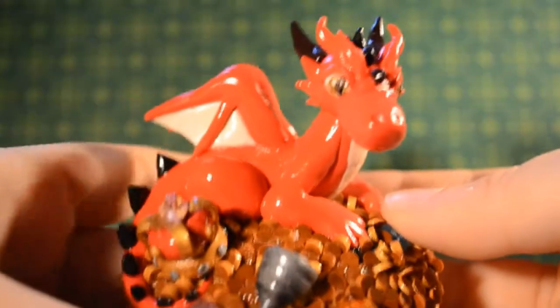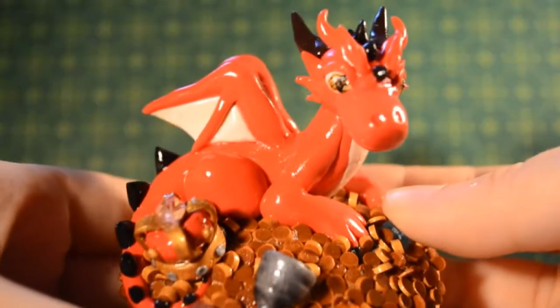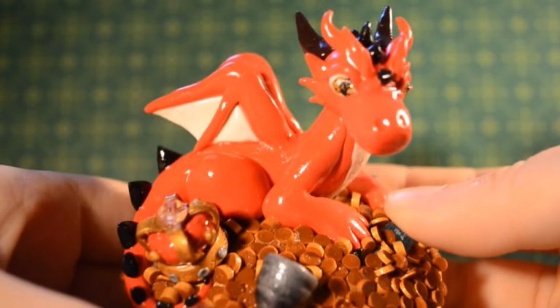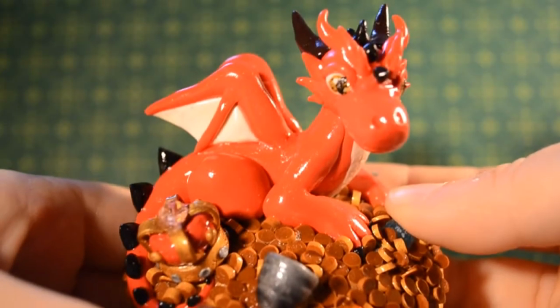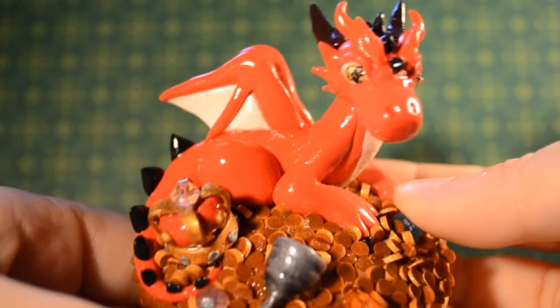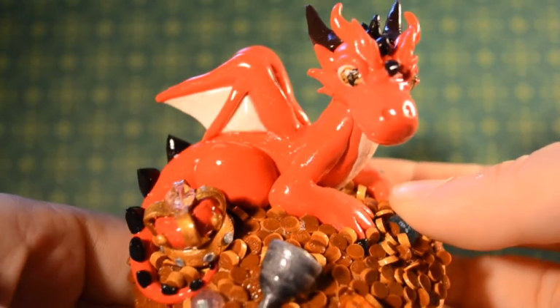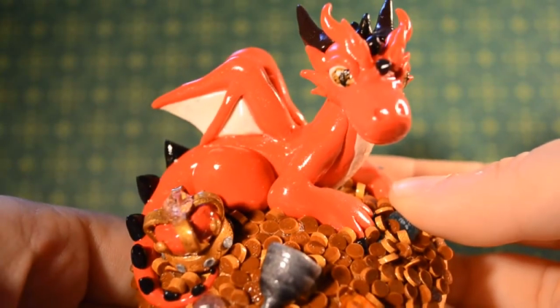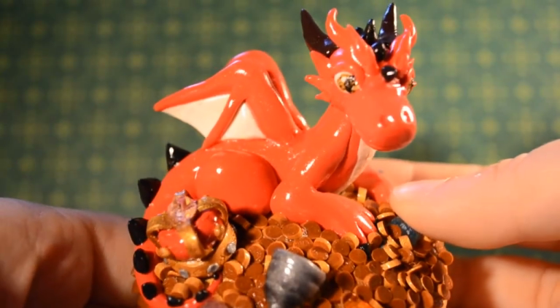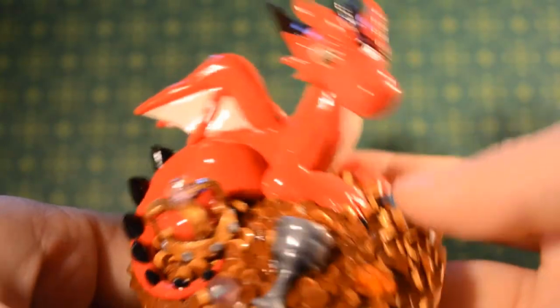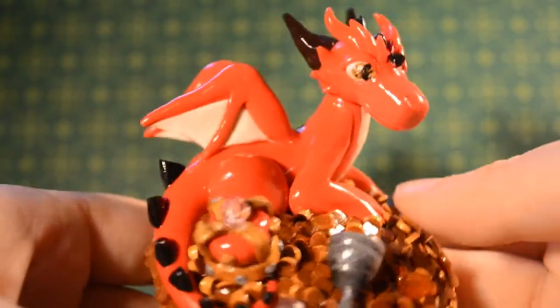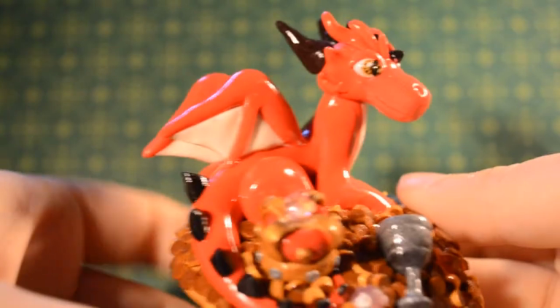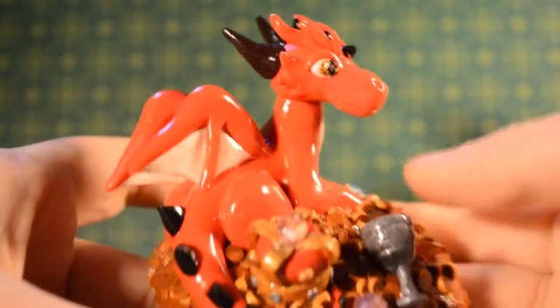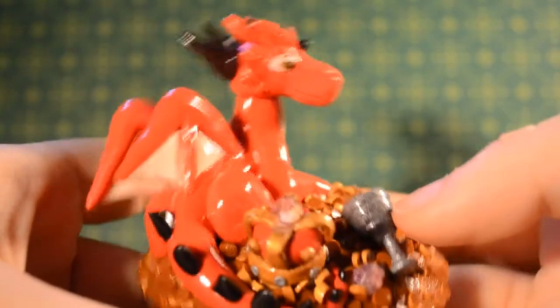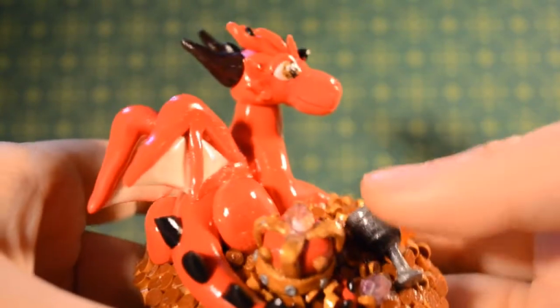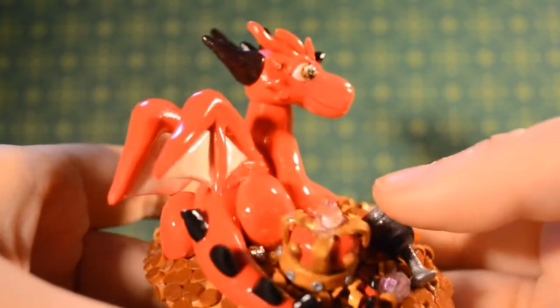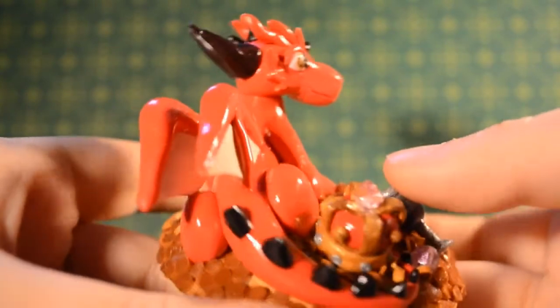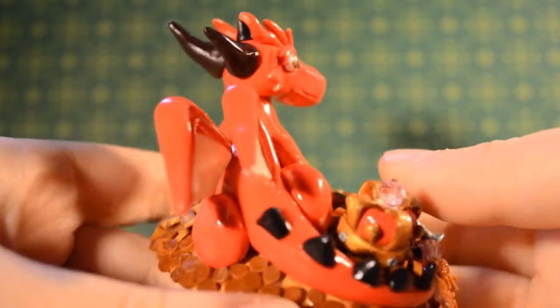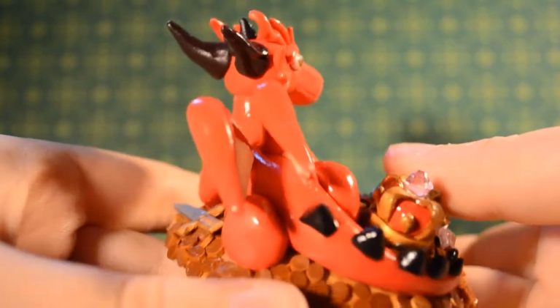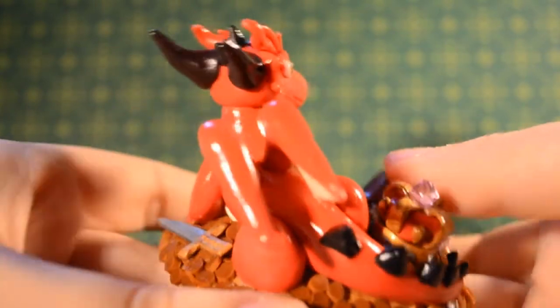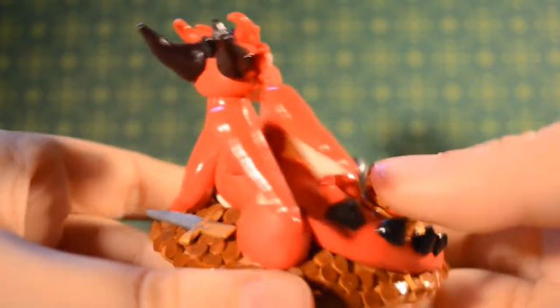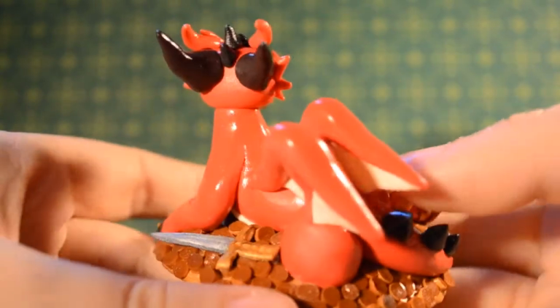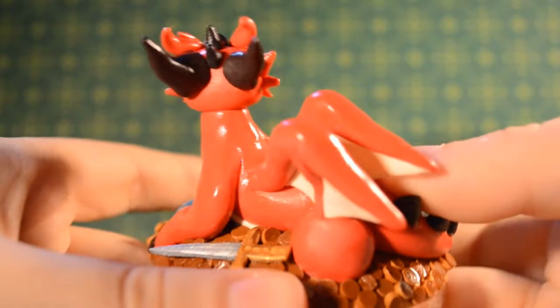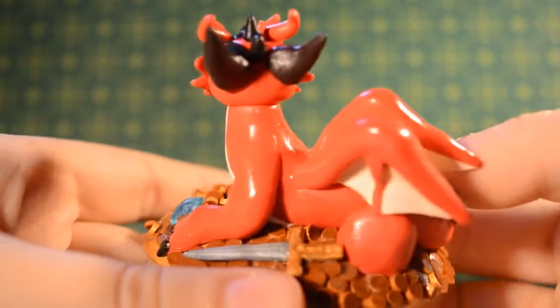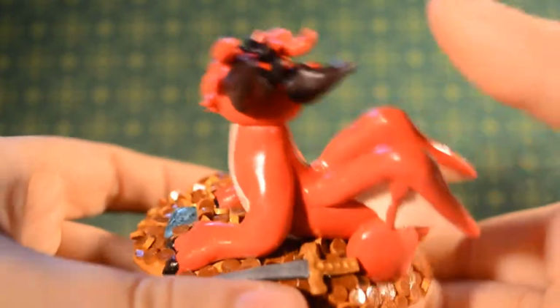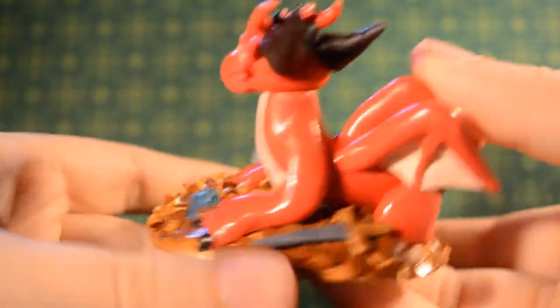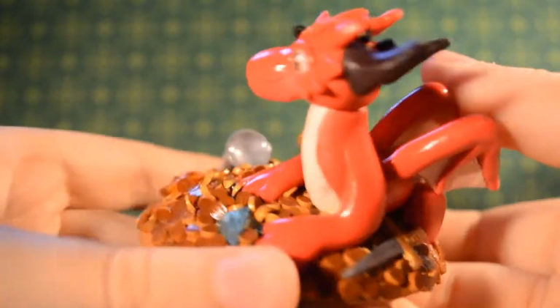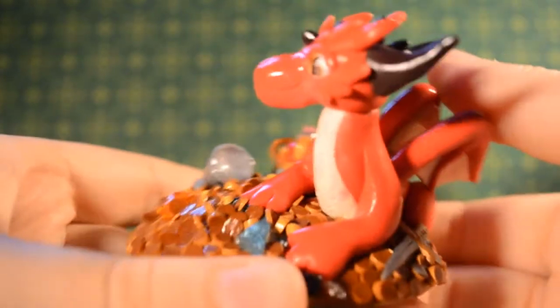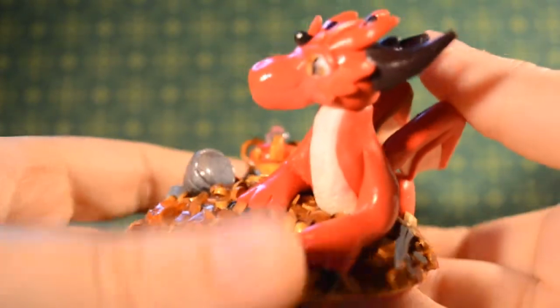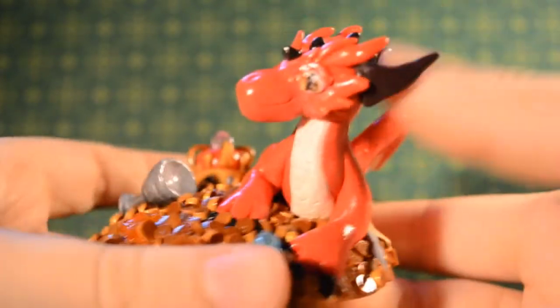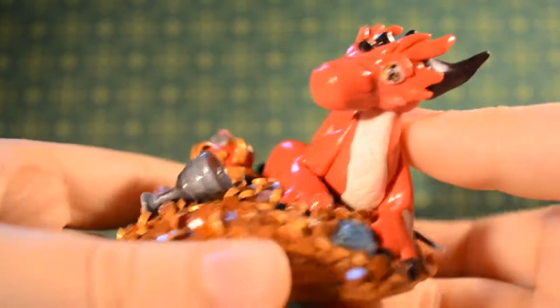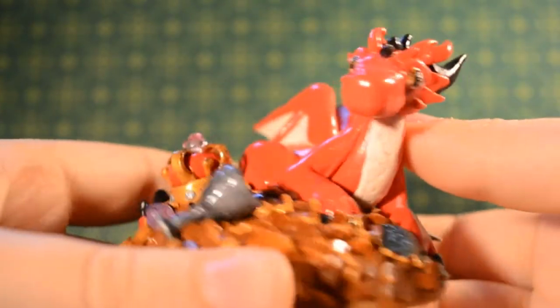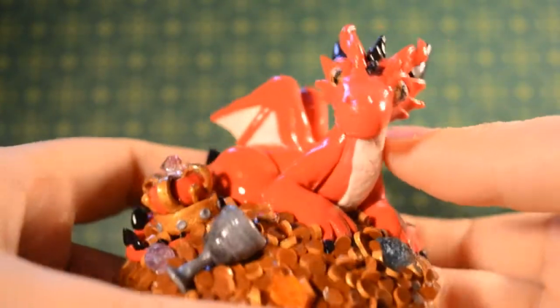So this is Smaug, the fire-breathing dragon. I made him a bit cuter than in the movie, but I think he turned out really, really great.